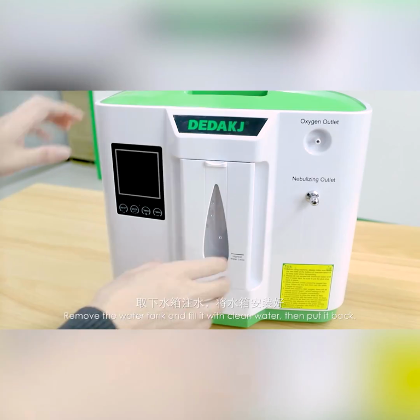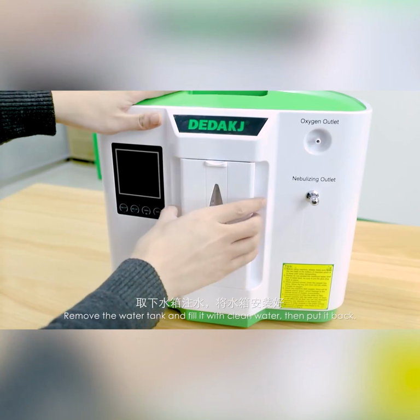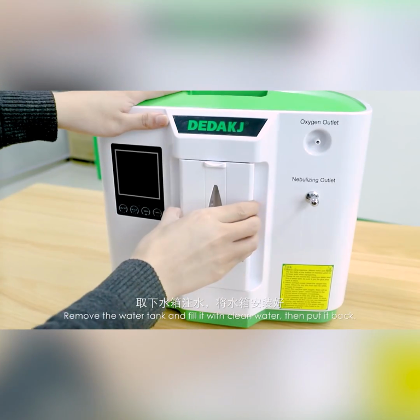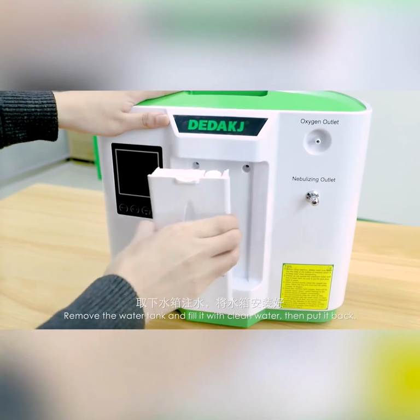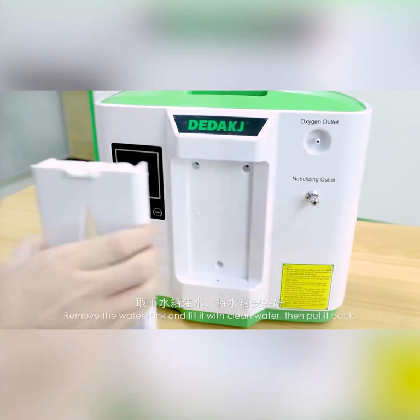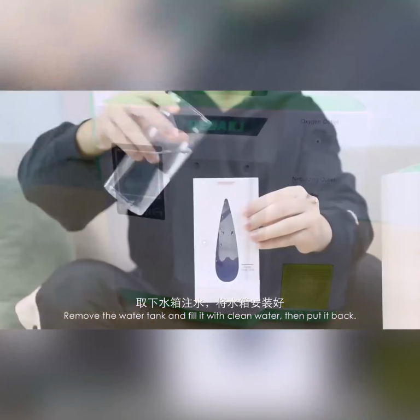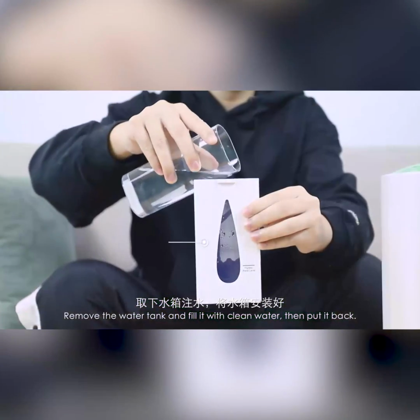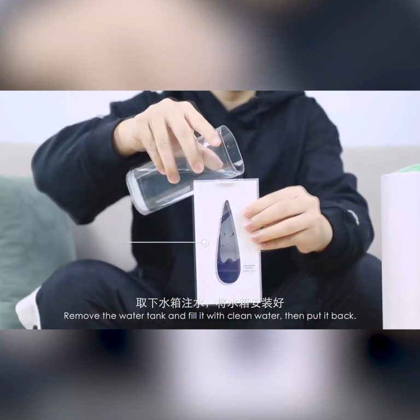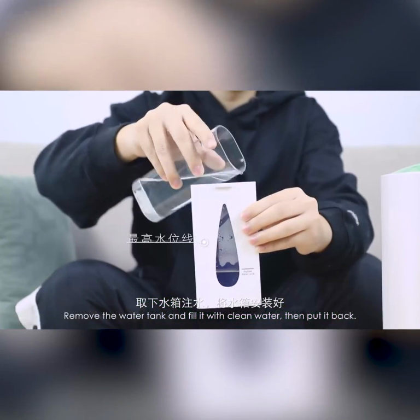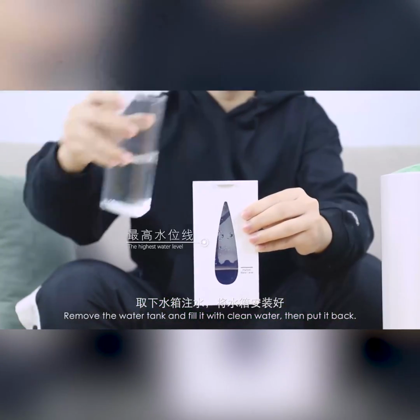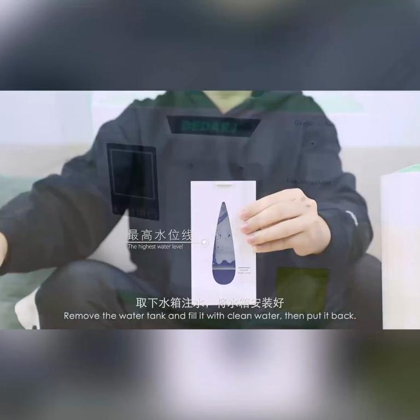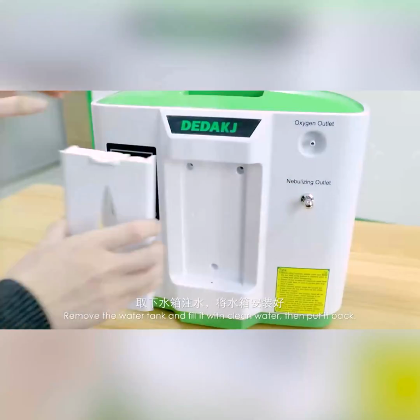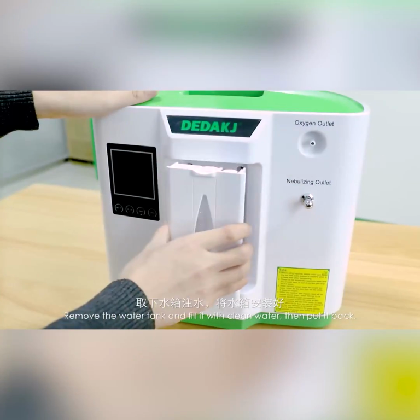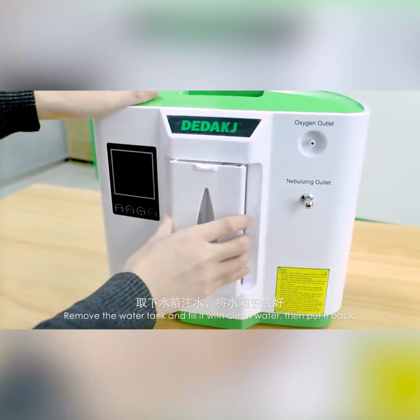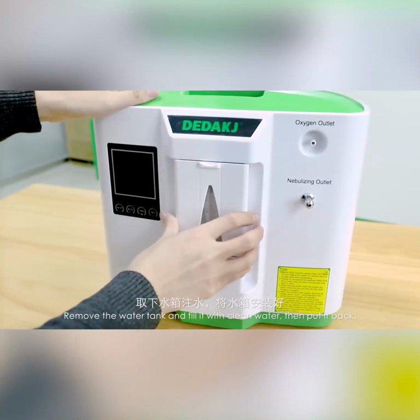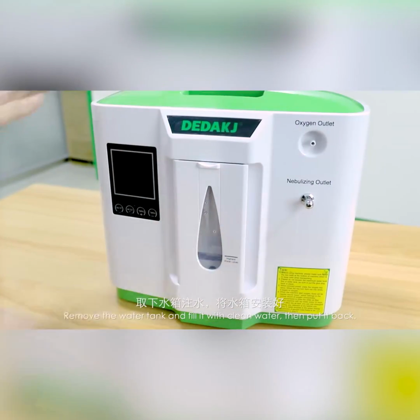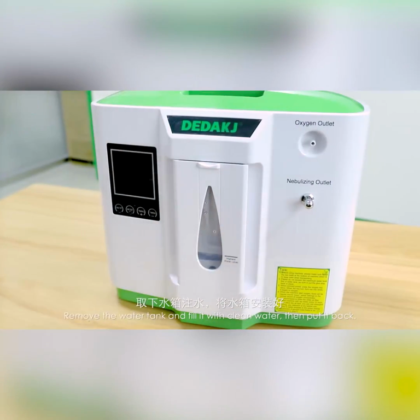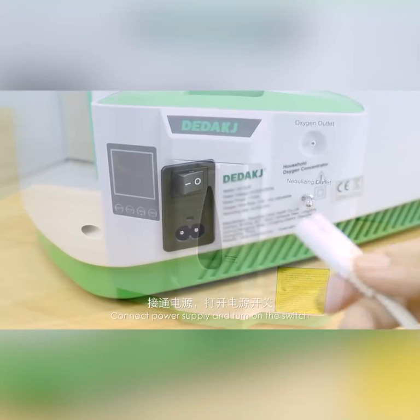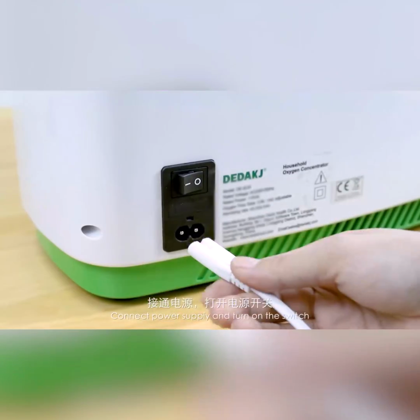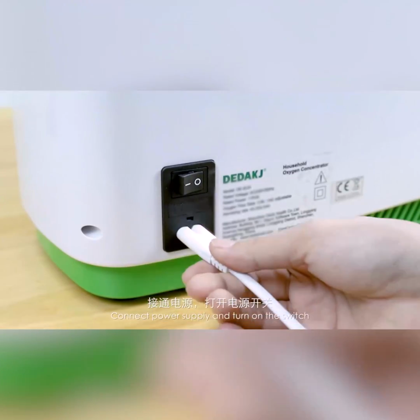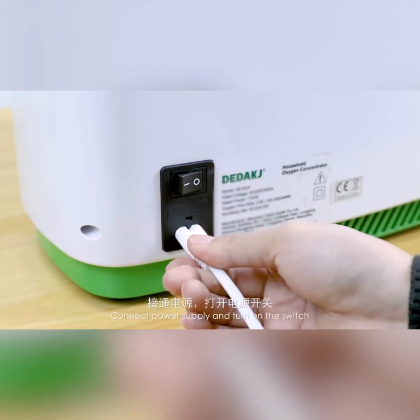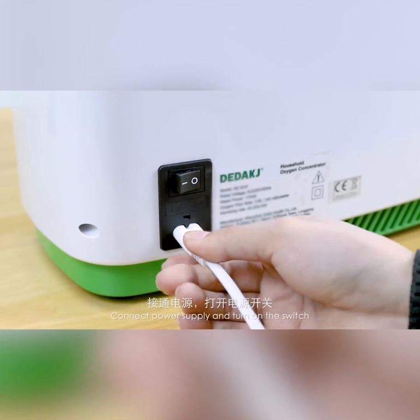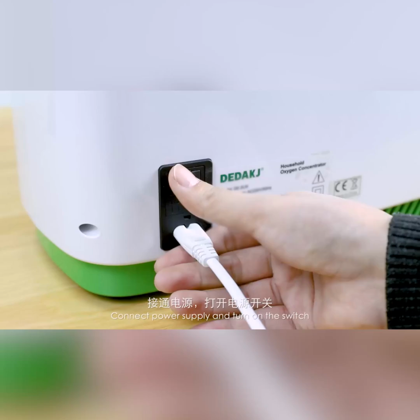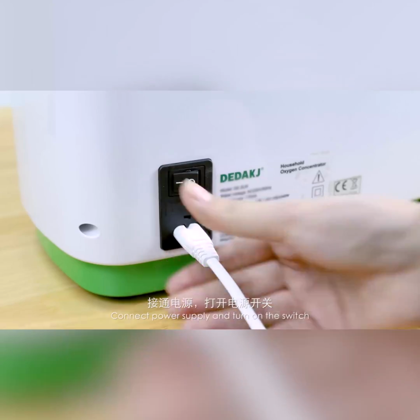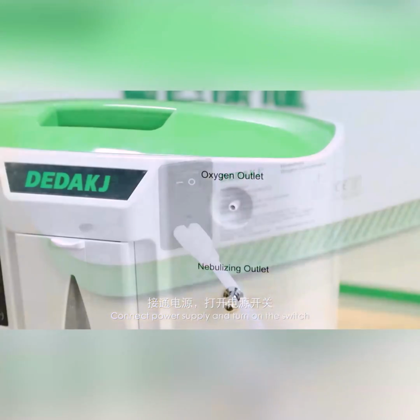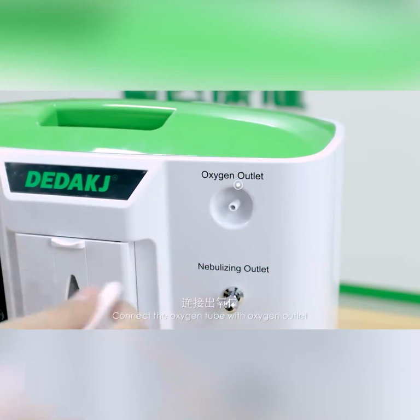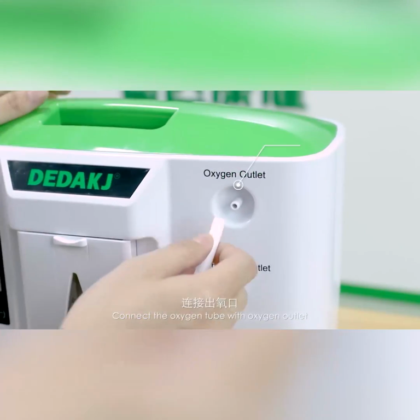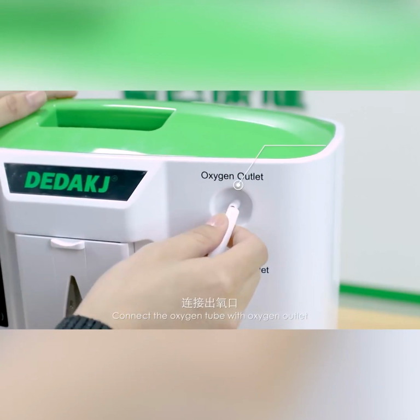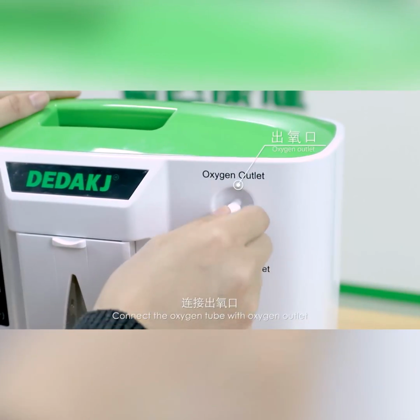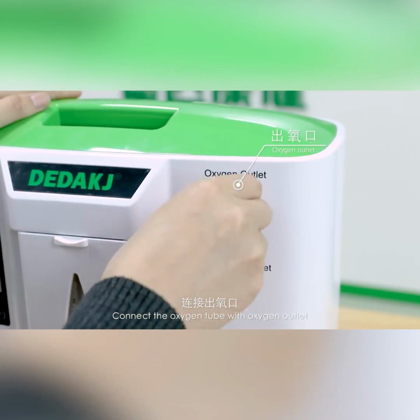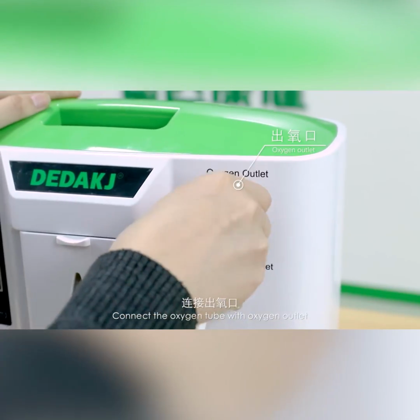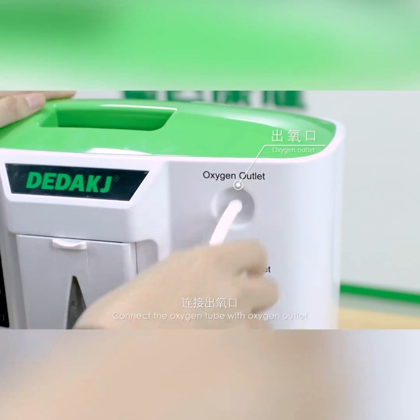Remove the water tank and fill it with clean water, then put it back. Connect the power supply and turn on the switch. Connect the oxygen tube with the oxygen outlet.